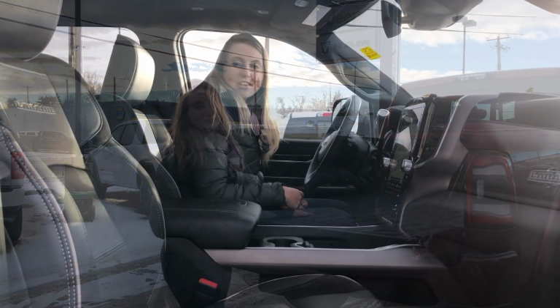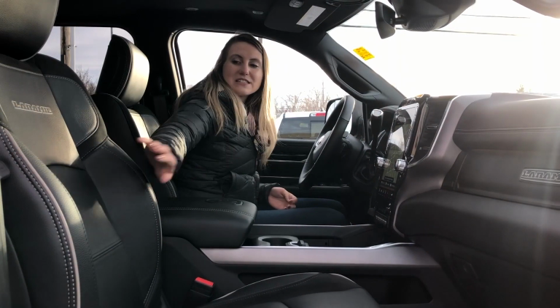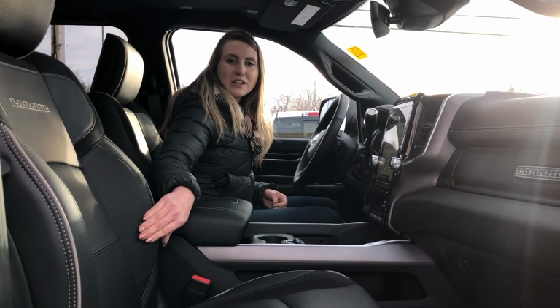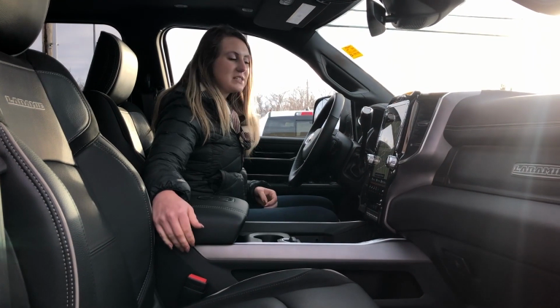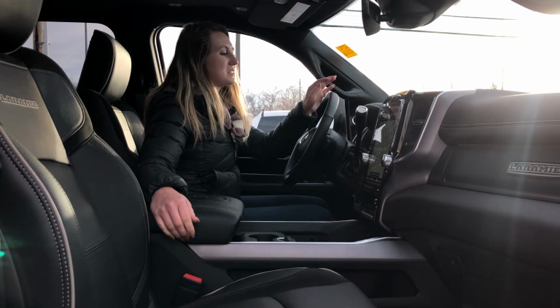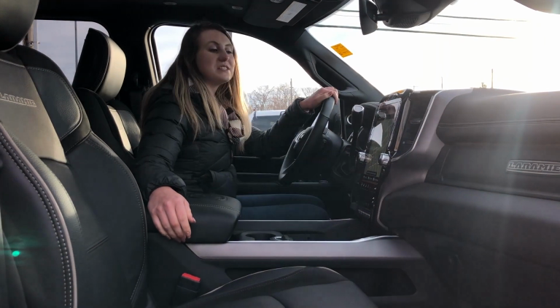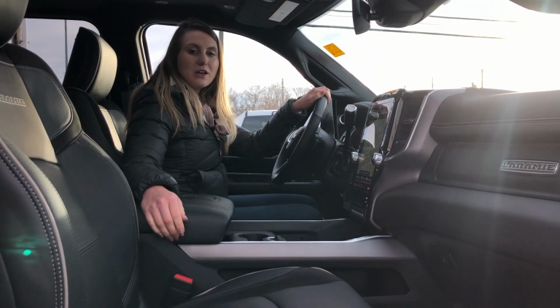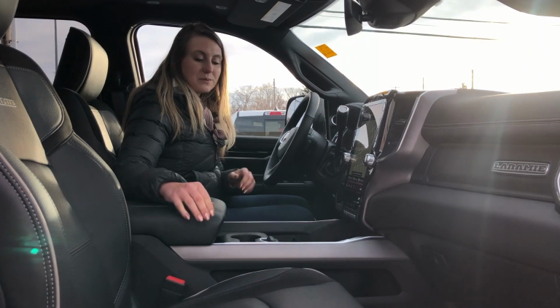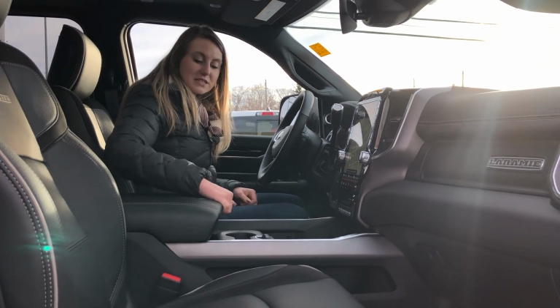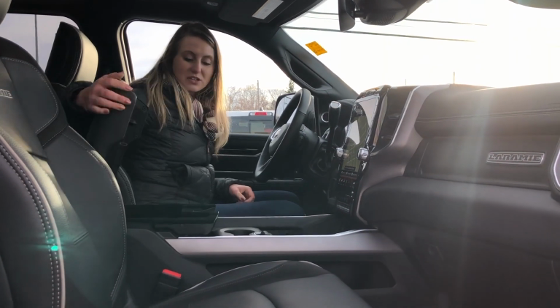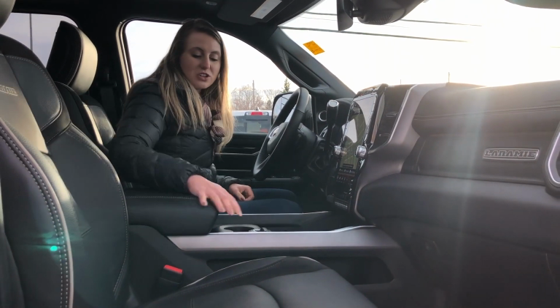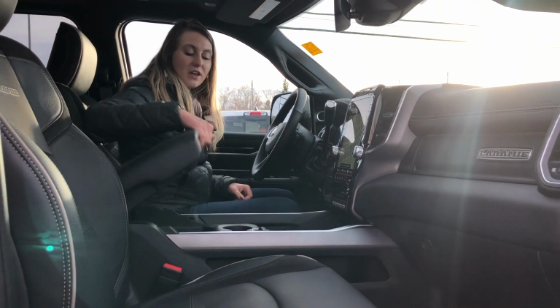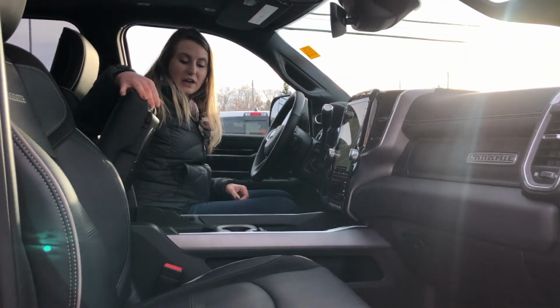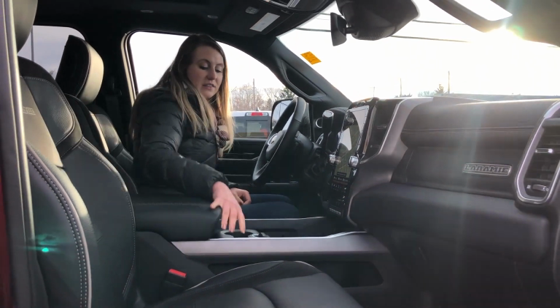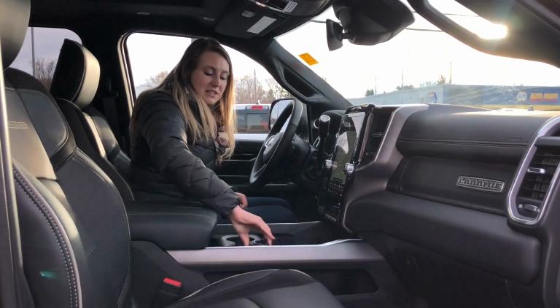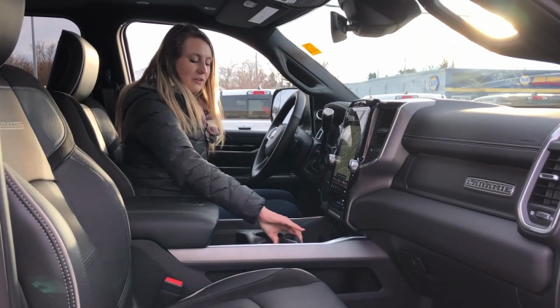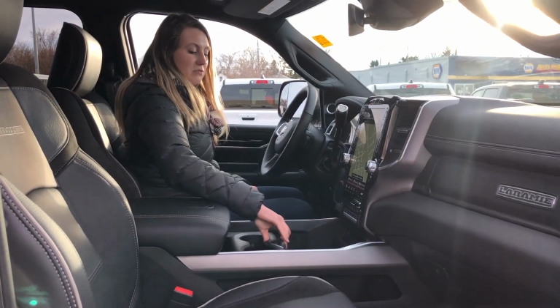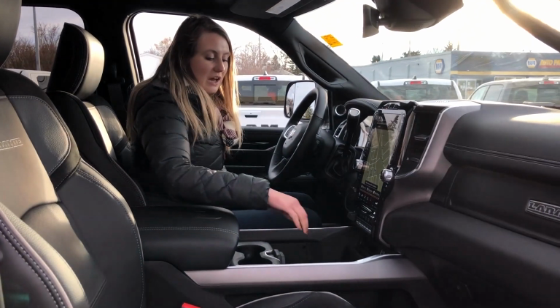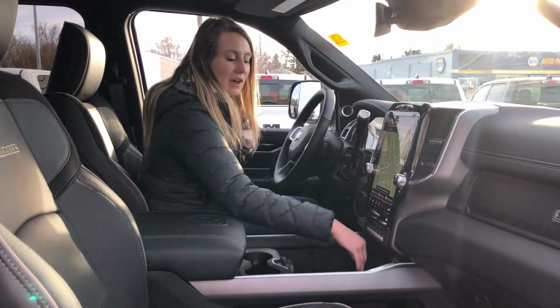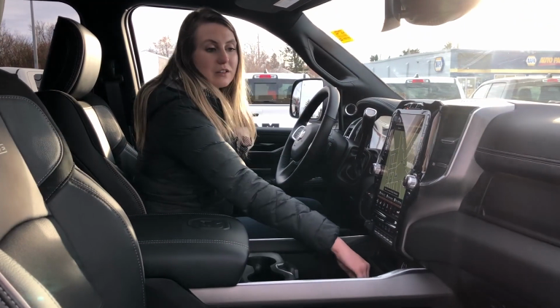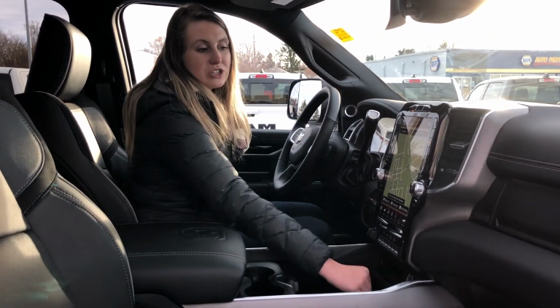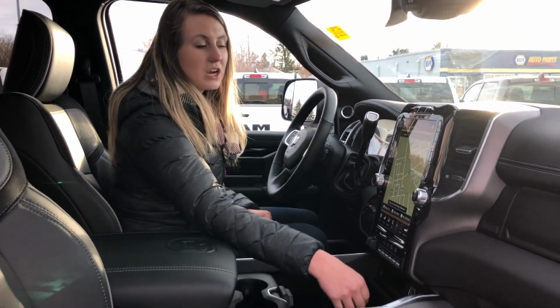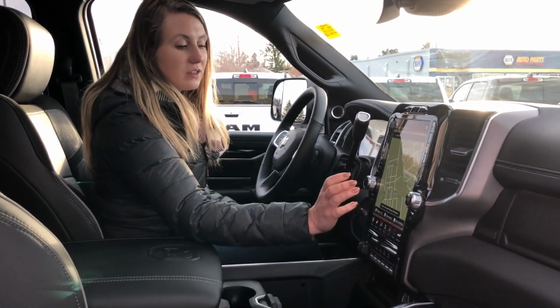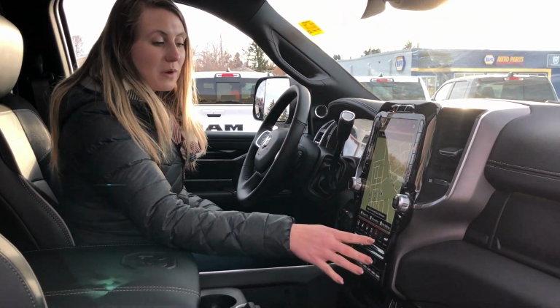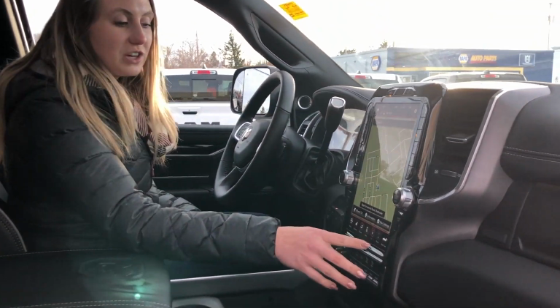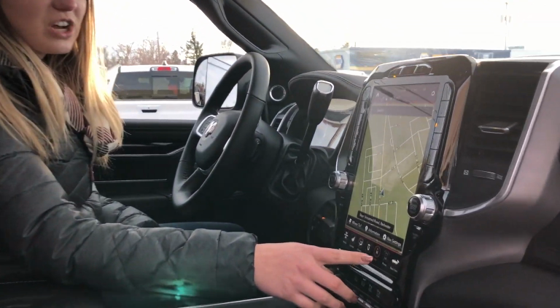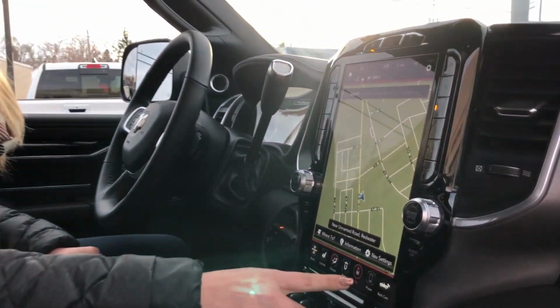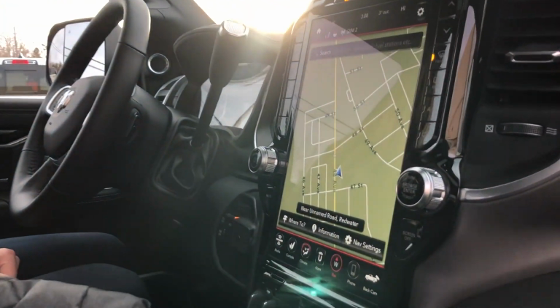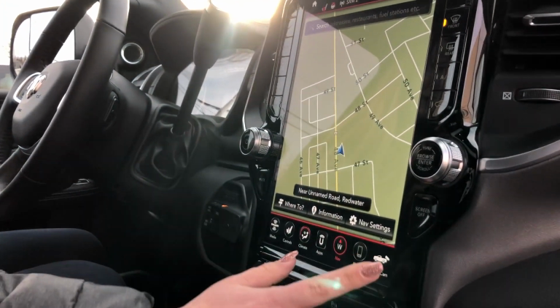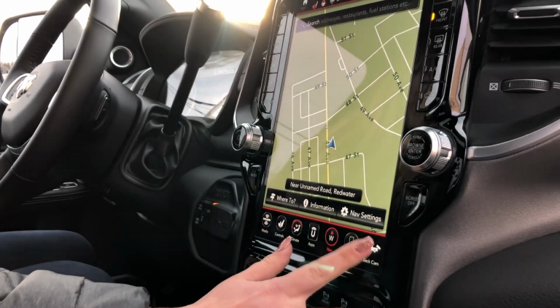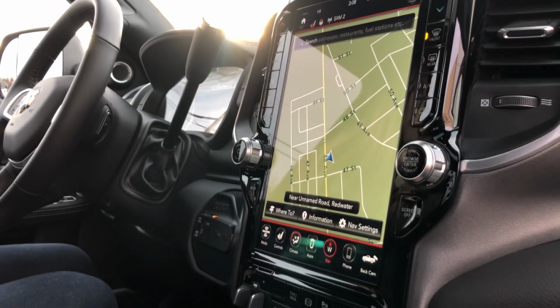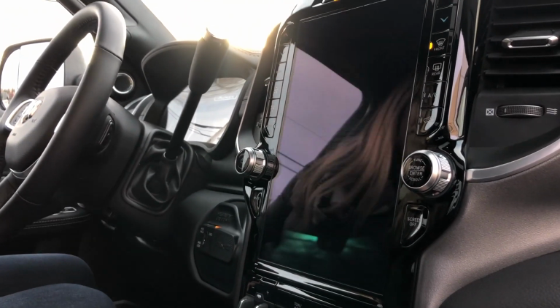On this truck you have the nice weather heated and cooled seats as well as the heated steering wheel. This one has tons of space in your center console area — this piece does slide around. You also have your wireless charger down here. You have the 12-inch screen on this truck that has your navigation as well as you can access your backup camera.